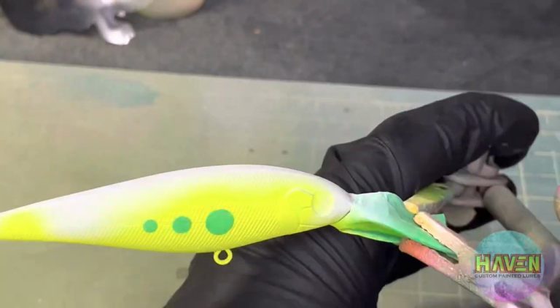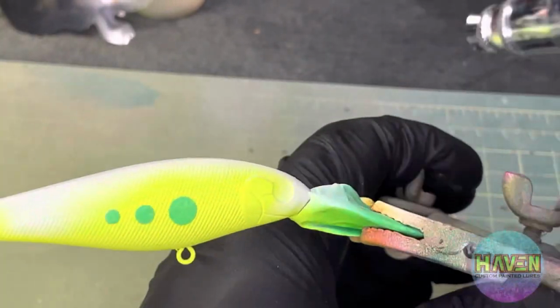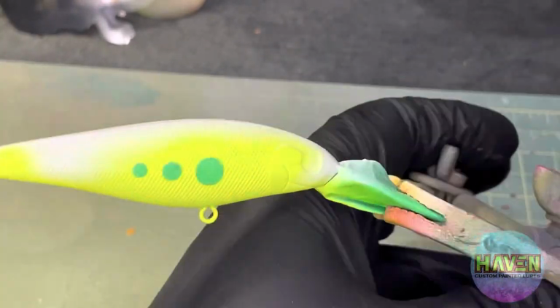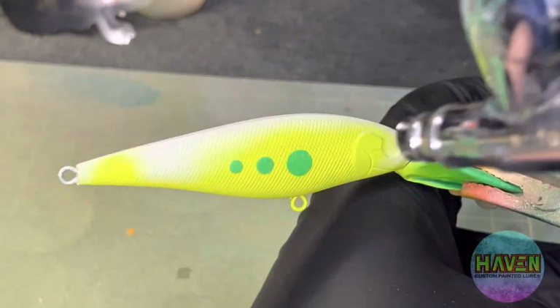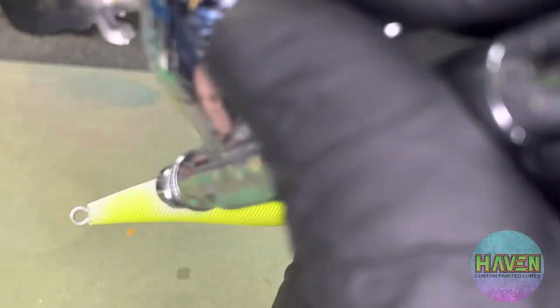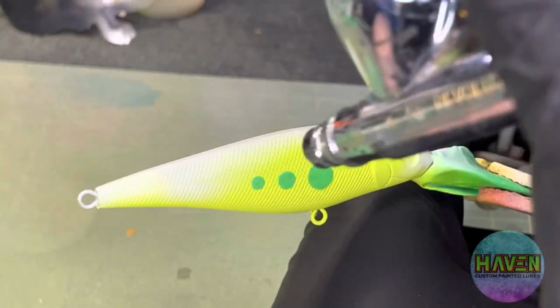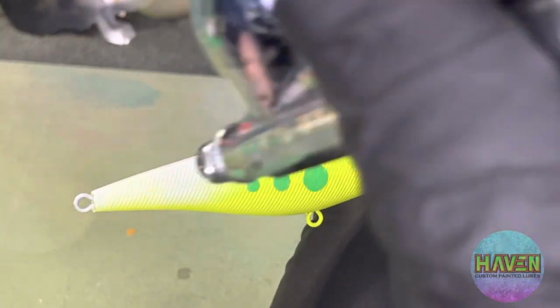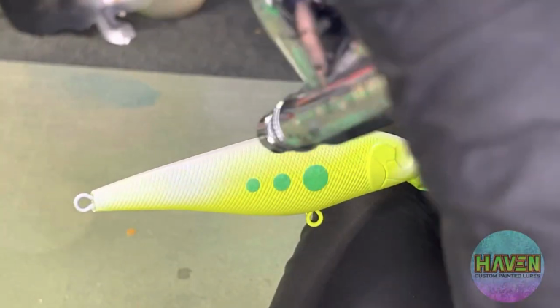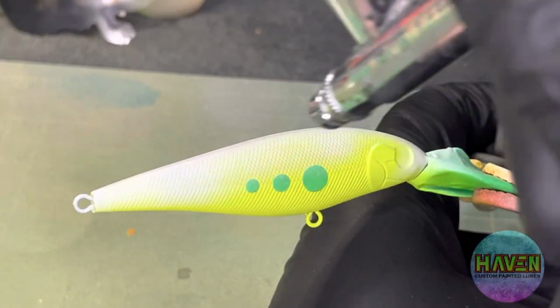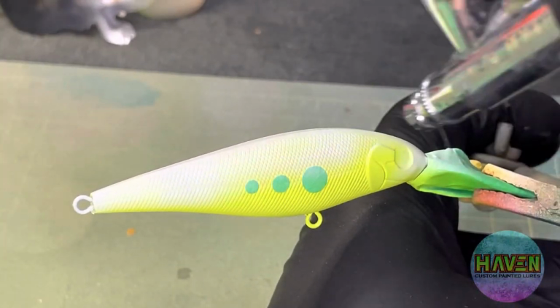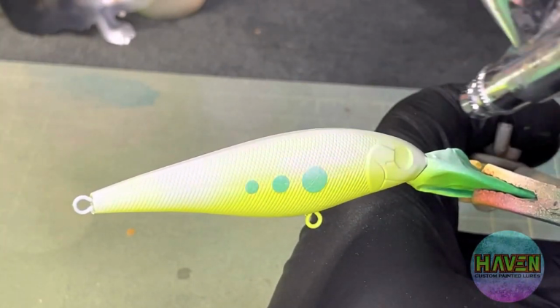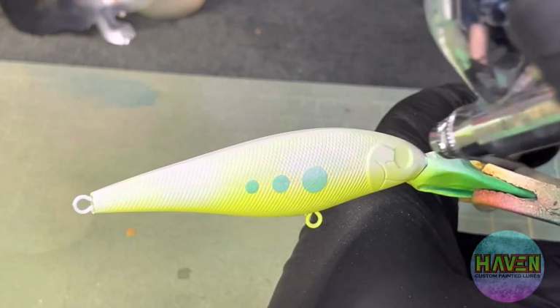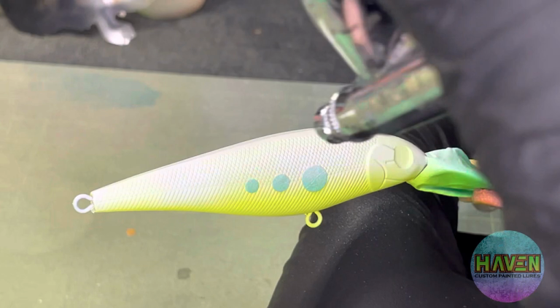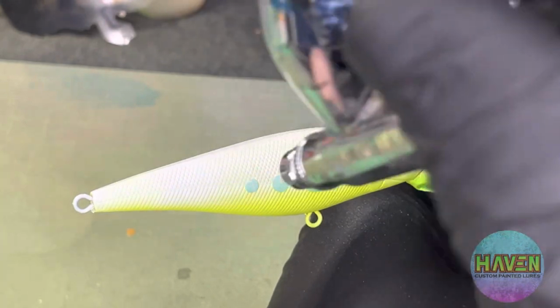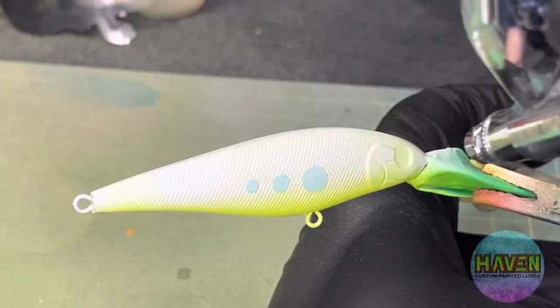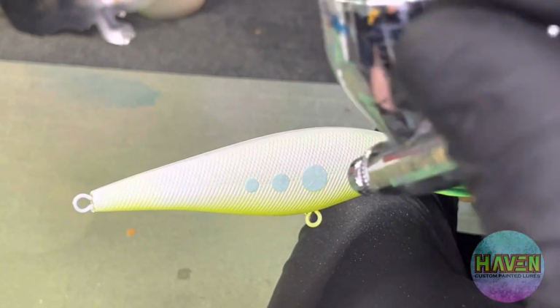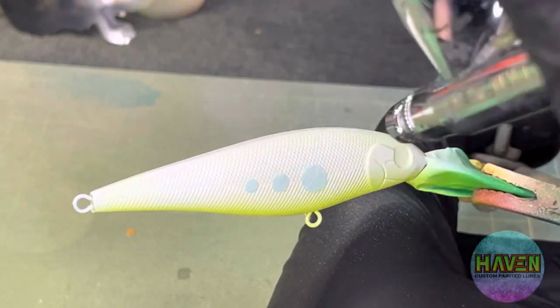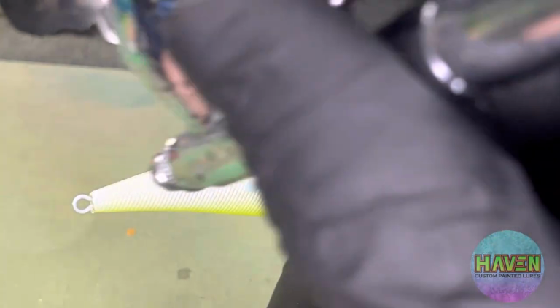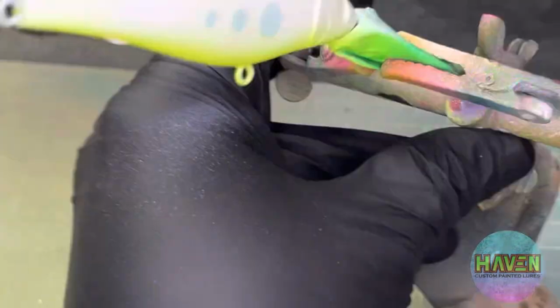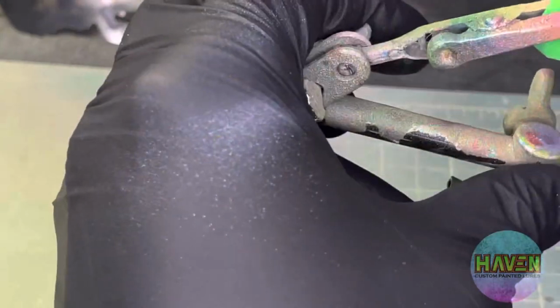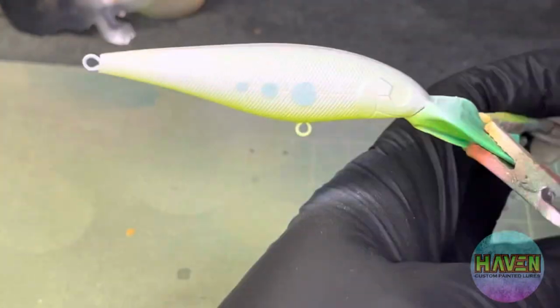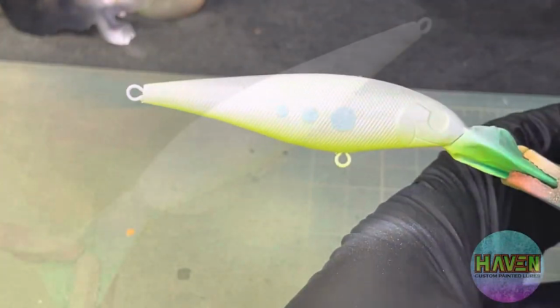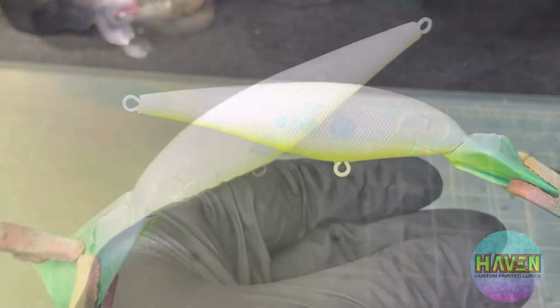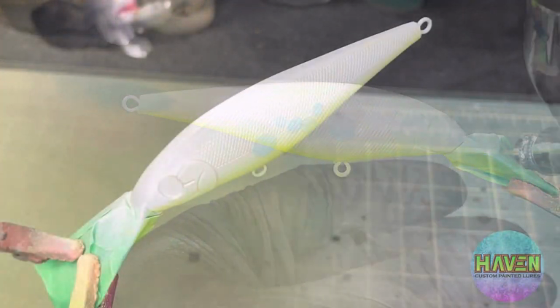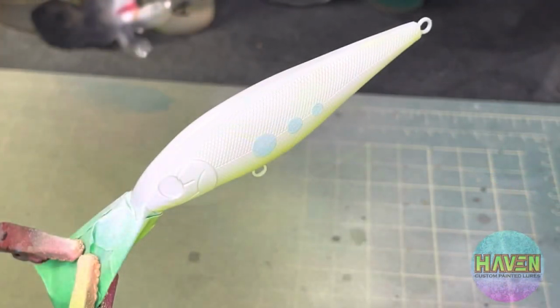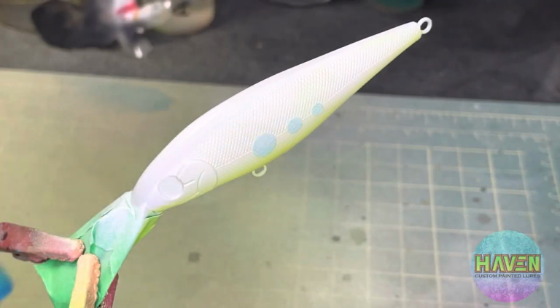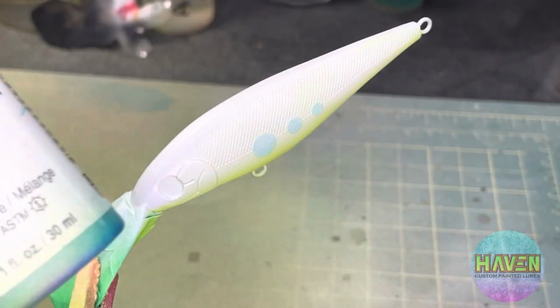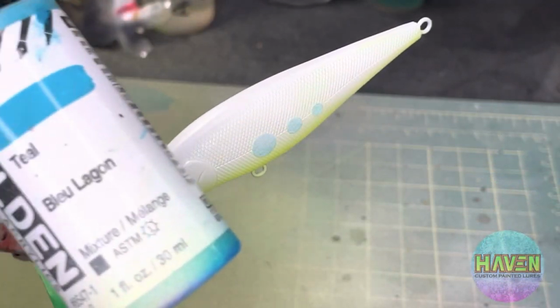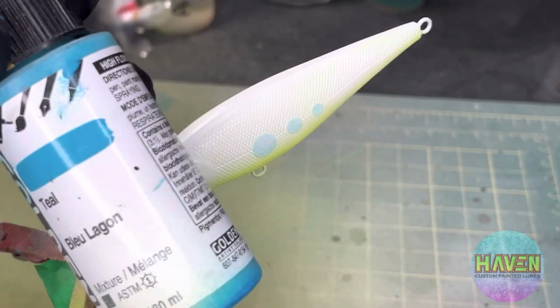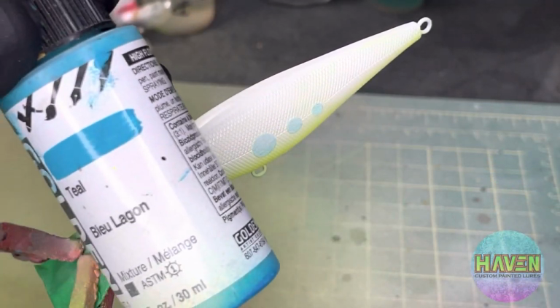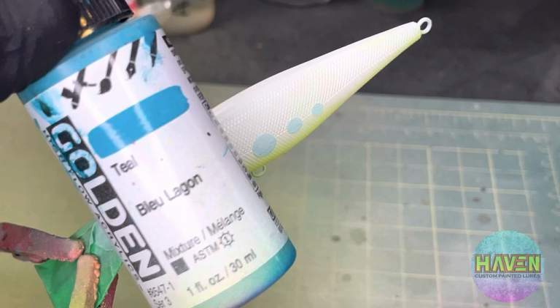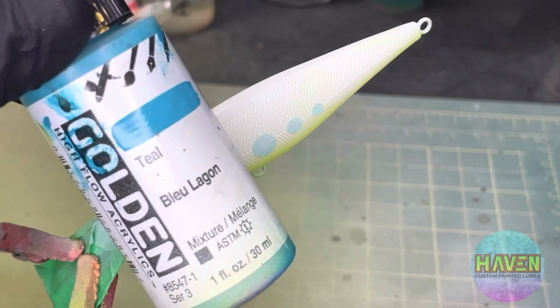Got our dots in place. We'll cover up the rest with some white just to make that chartreuse stand out from underneath. And obviously we're drying in between.